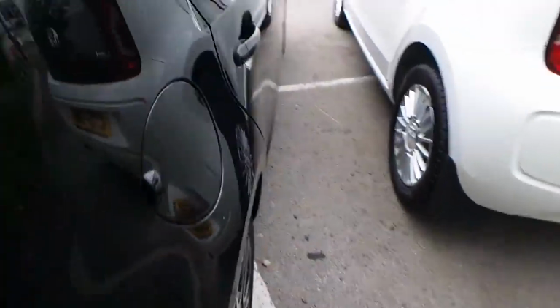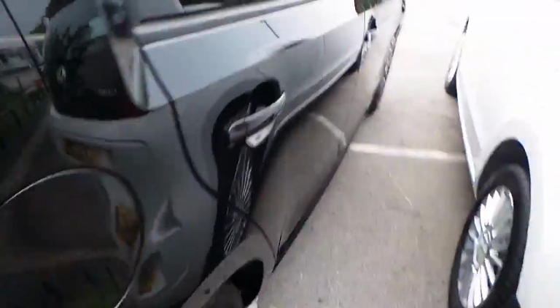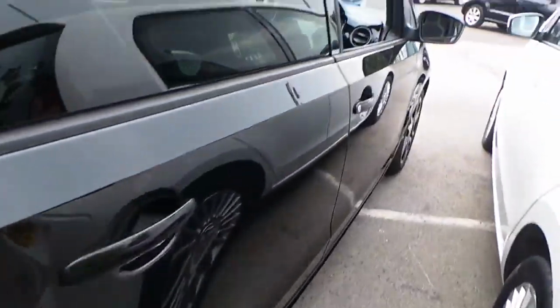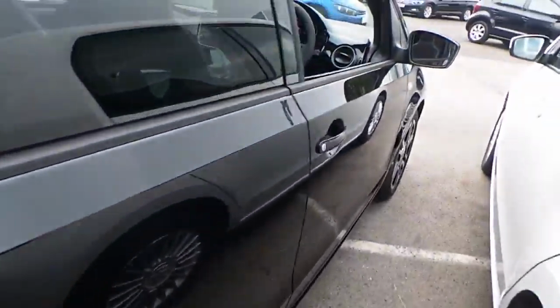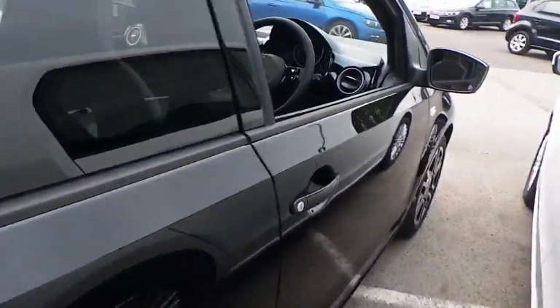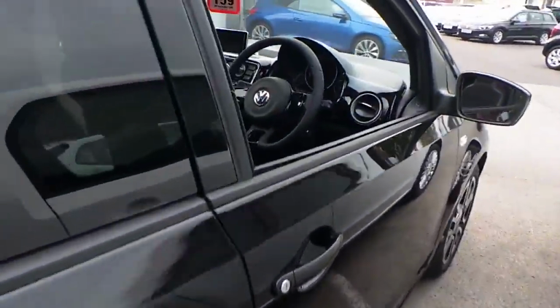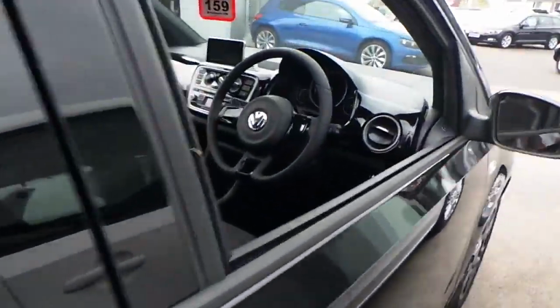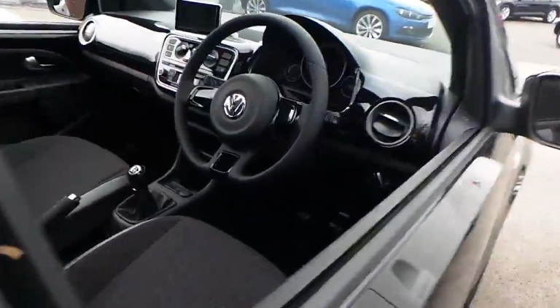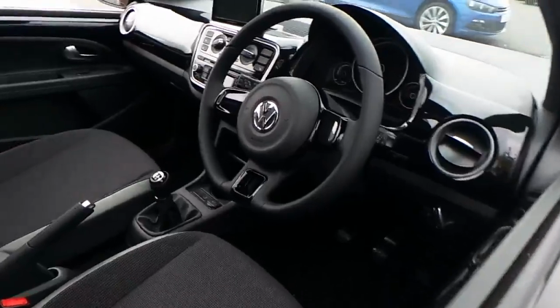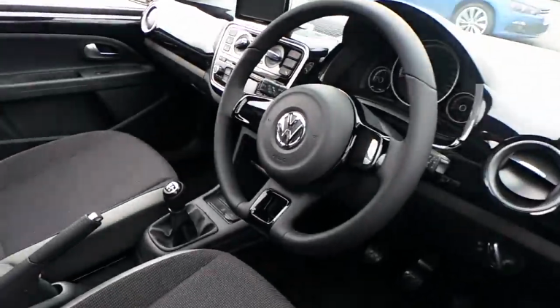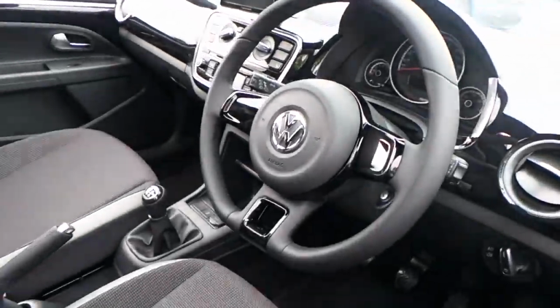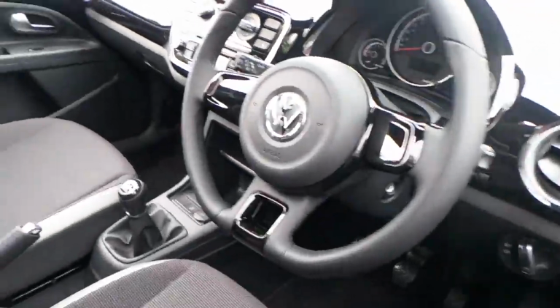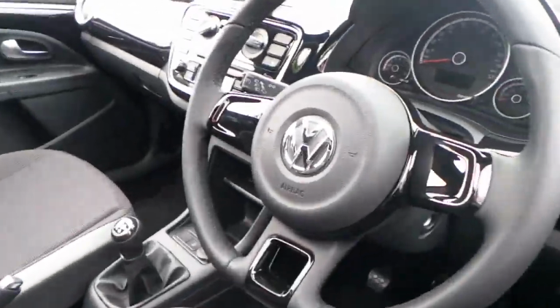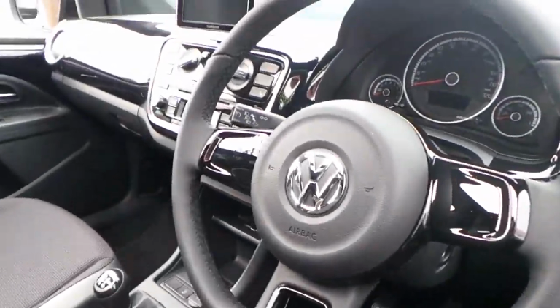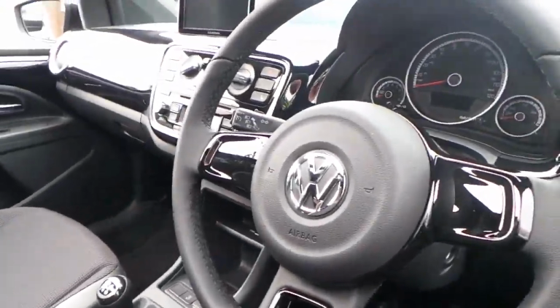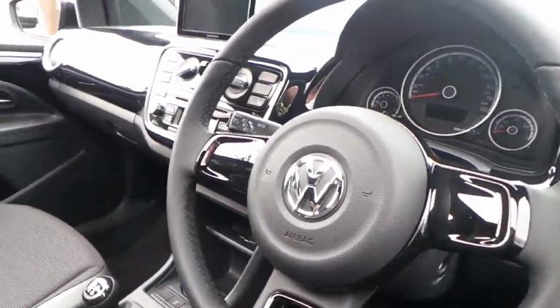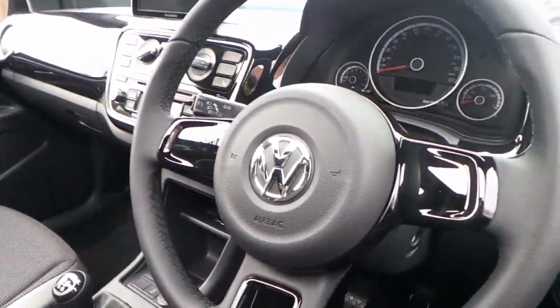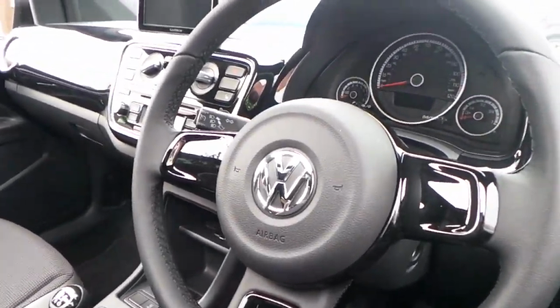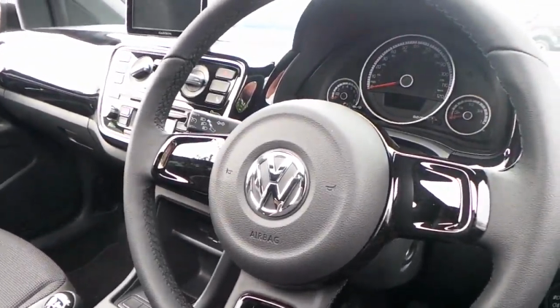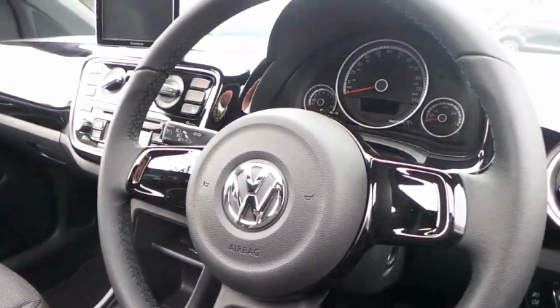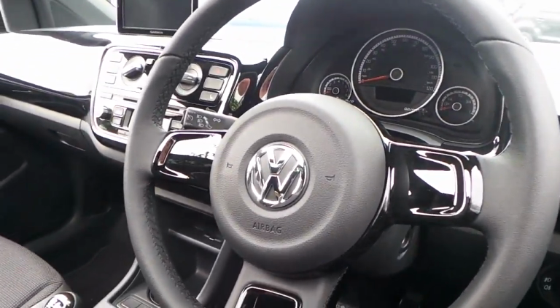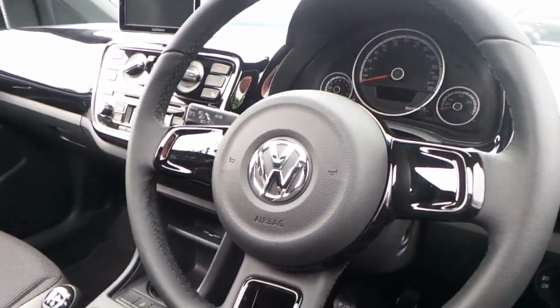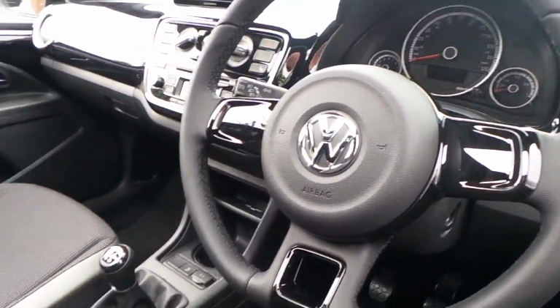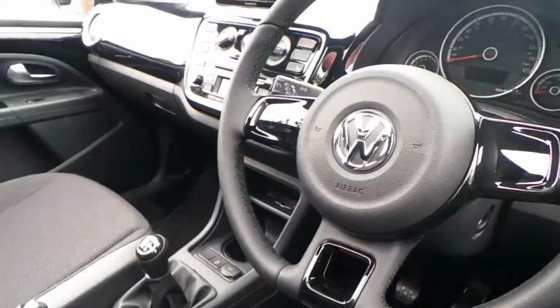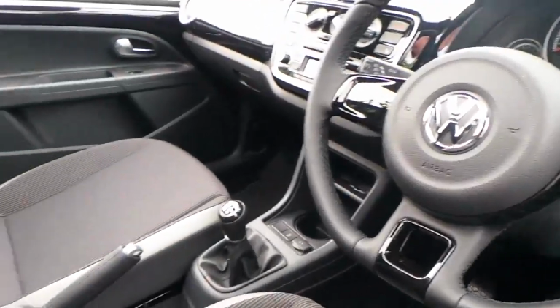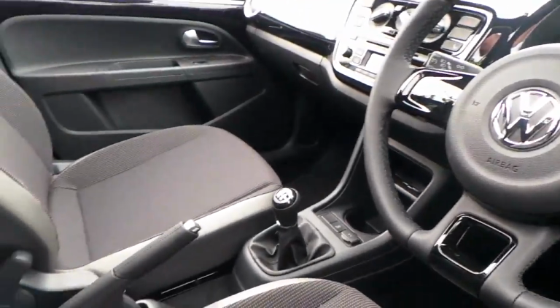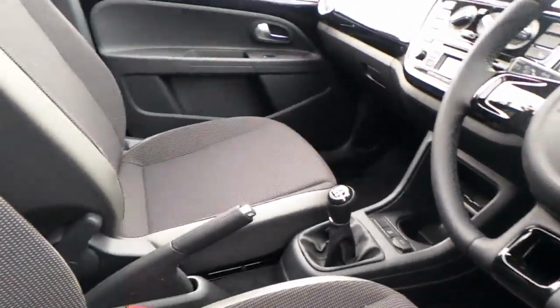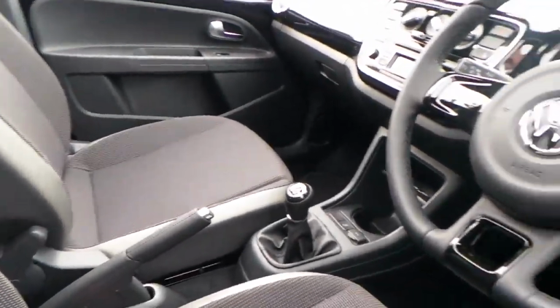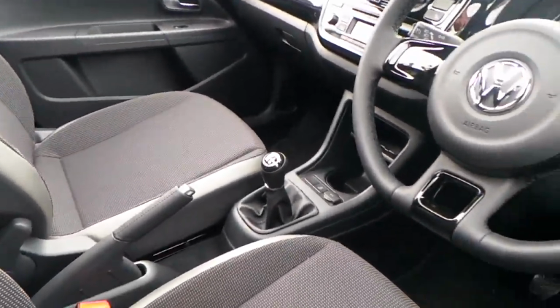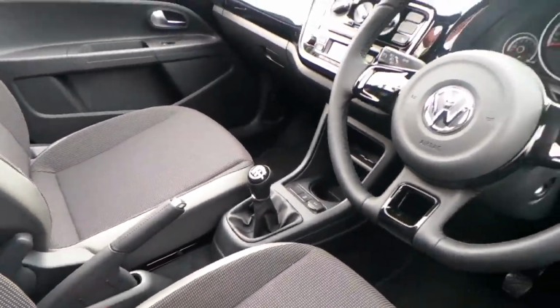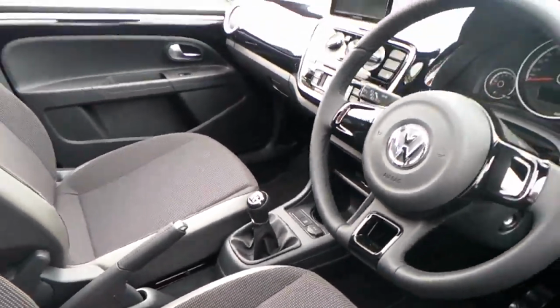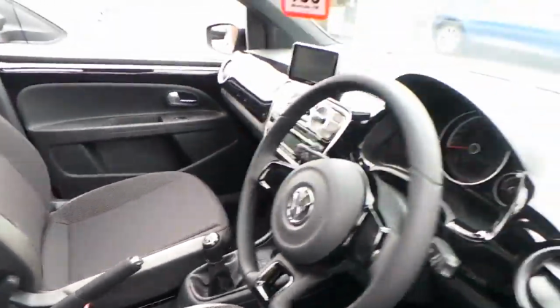This car has also got mud flaps fitted to it as well. The leather steering wheel is standard, along with Bluetooth, front and rear fog lights, and a flat tire indicator to warn you of any loss of pressure.